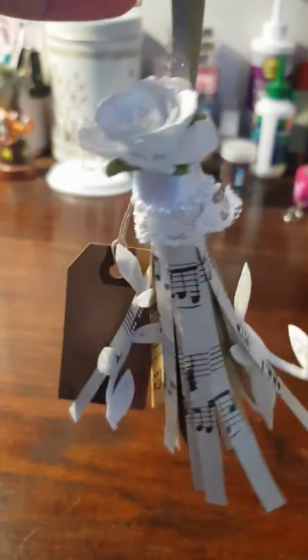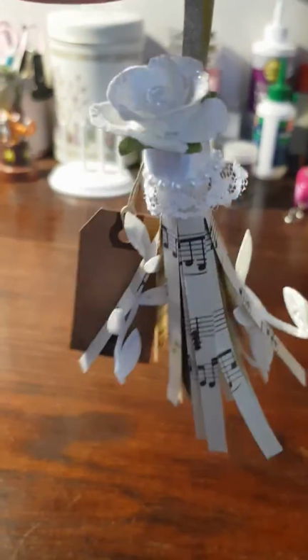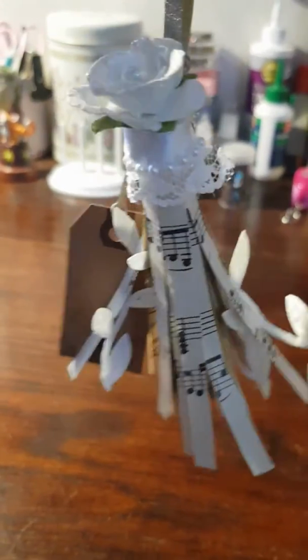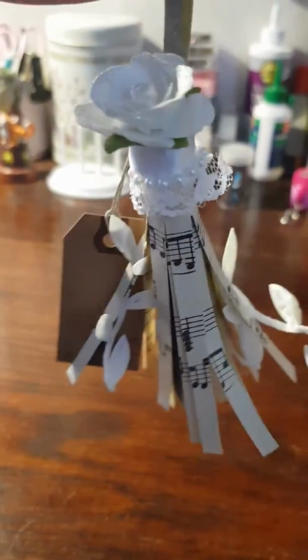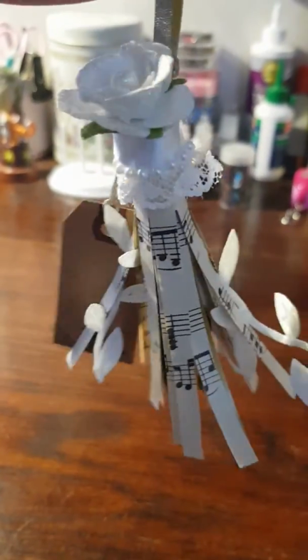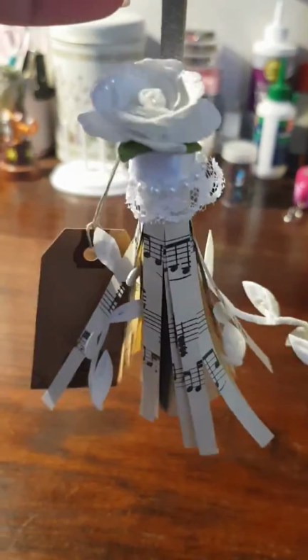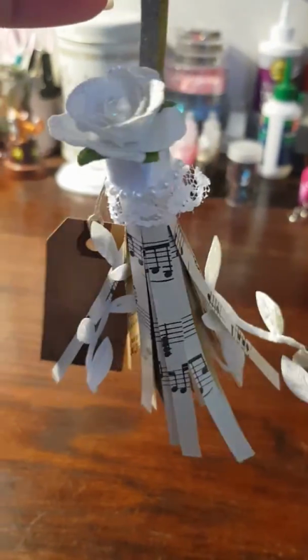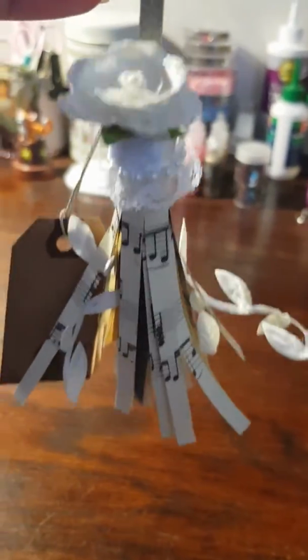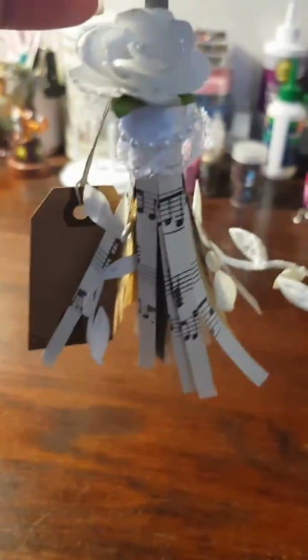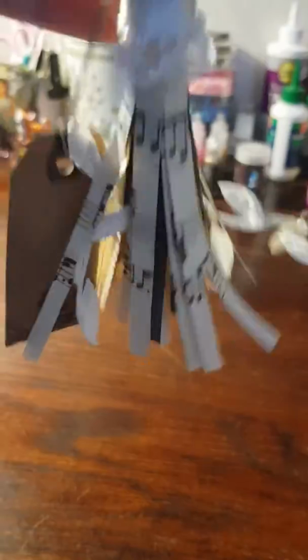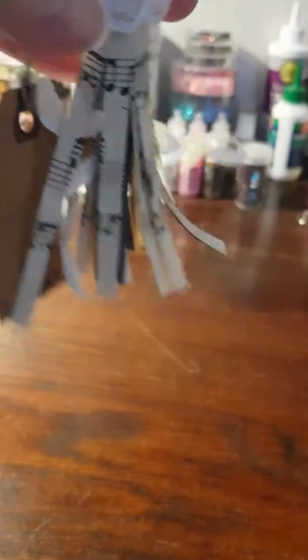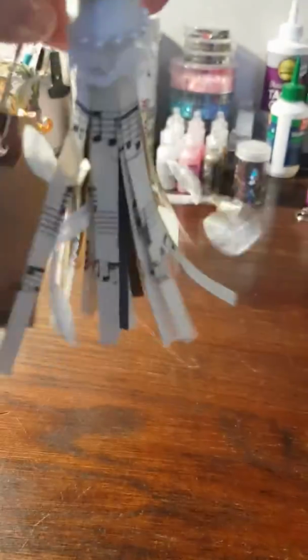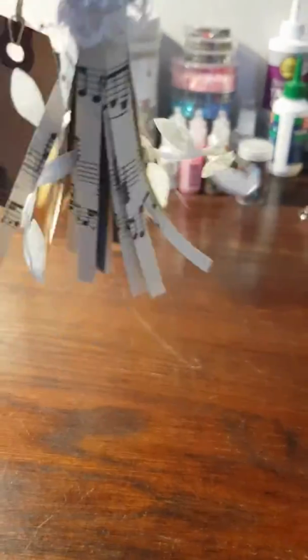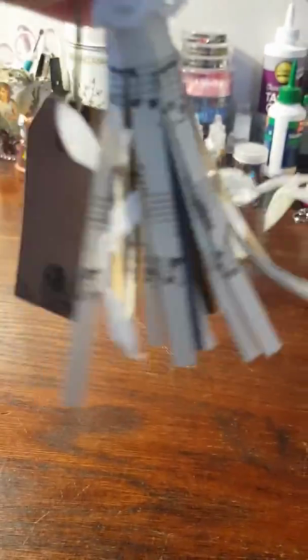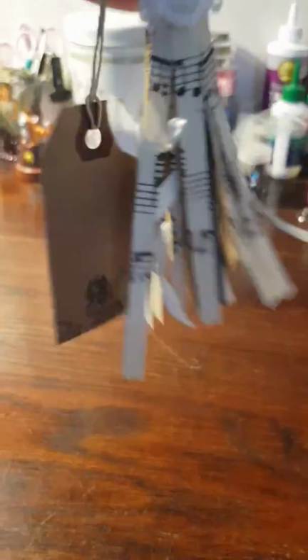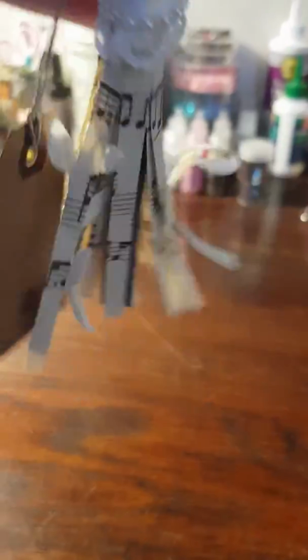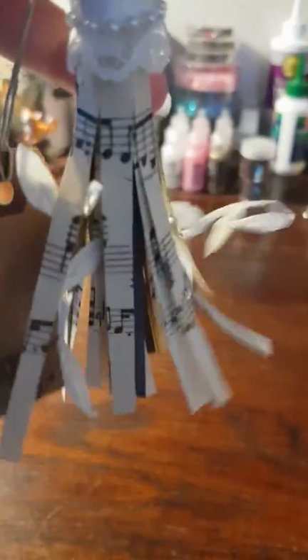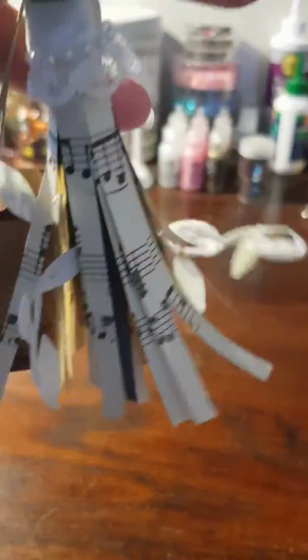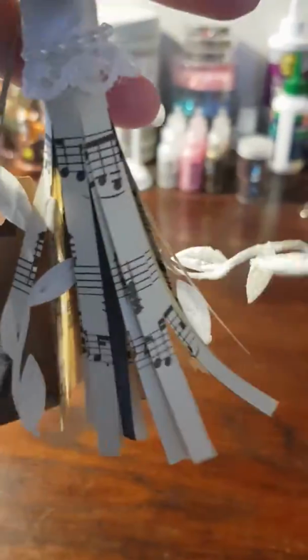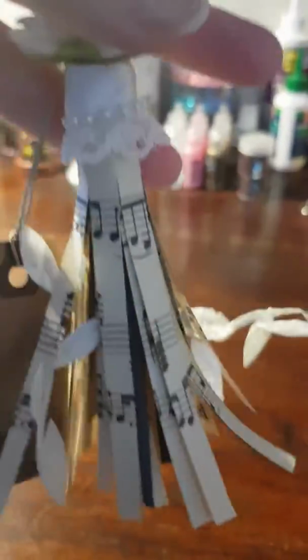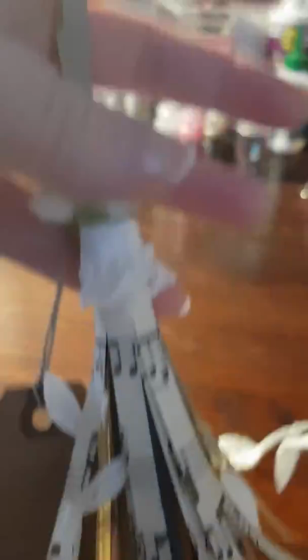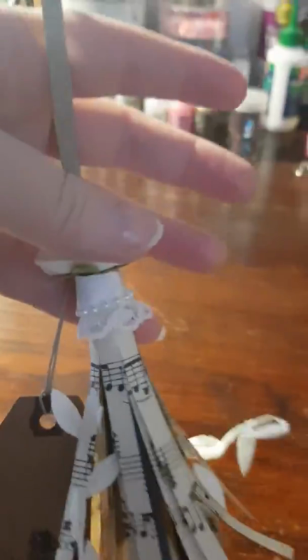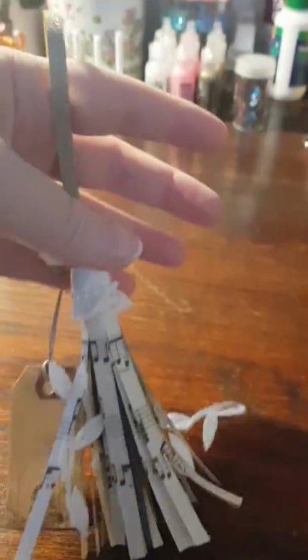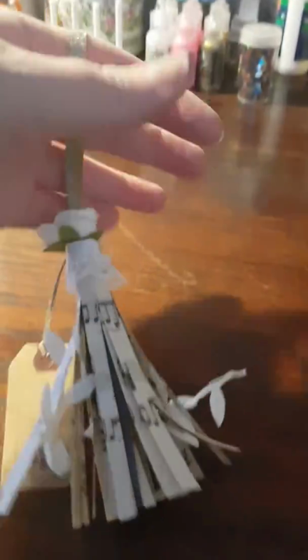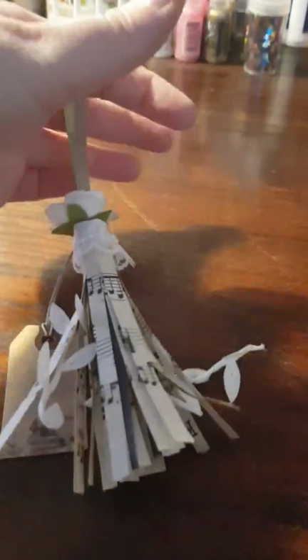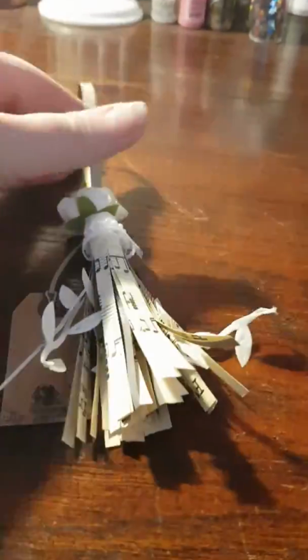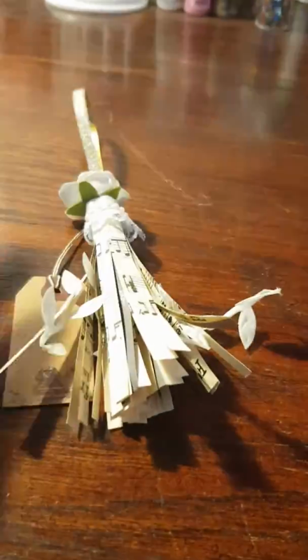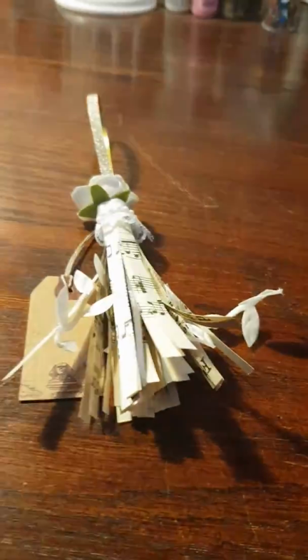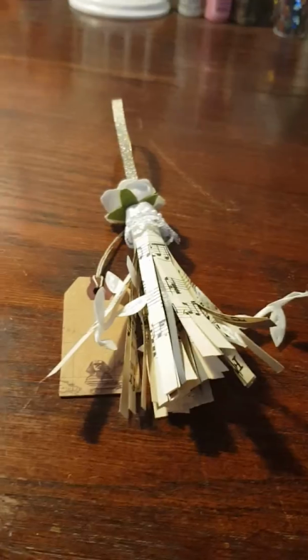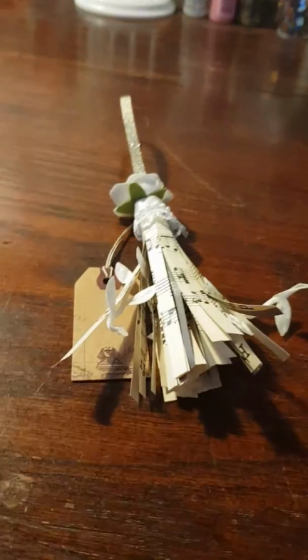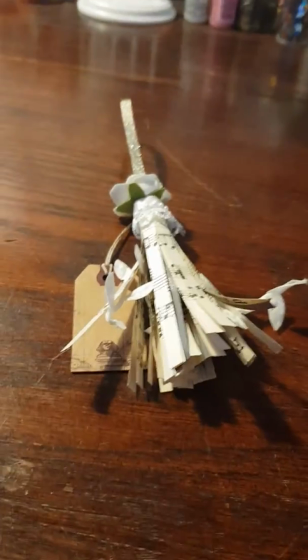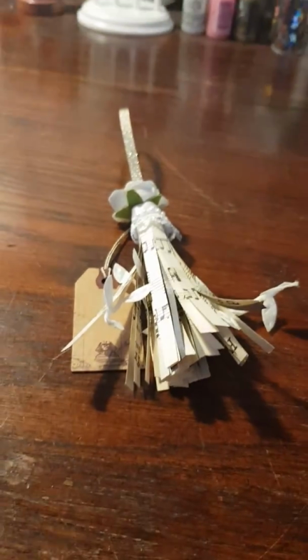I guess it's sort of cute, but I'm going to keep making them and see if I can get better at it. Thank you for watching, bye!